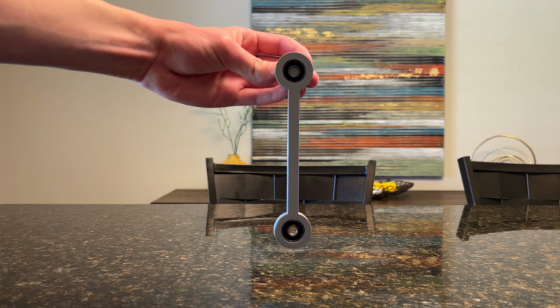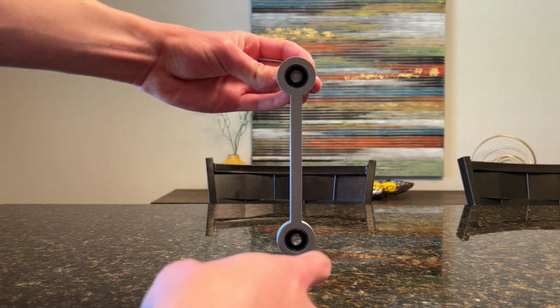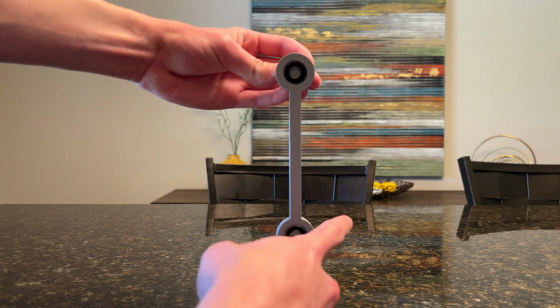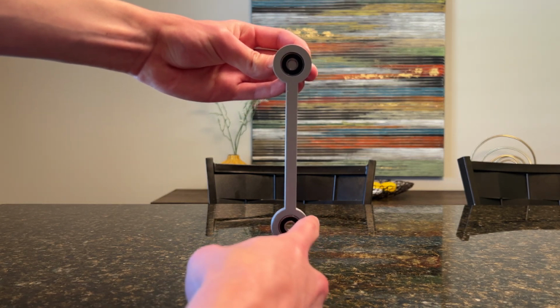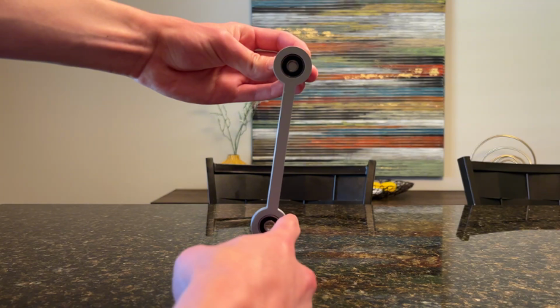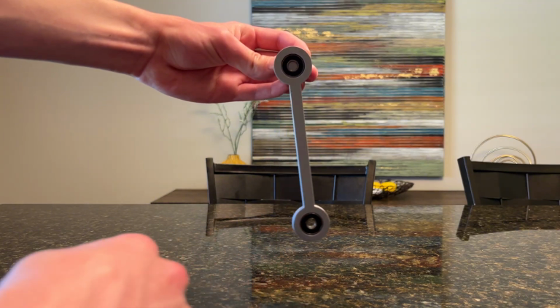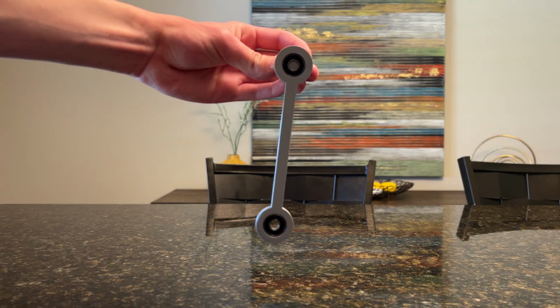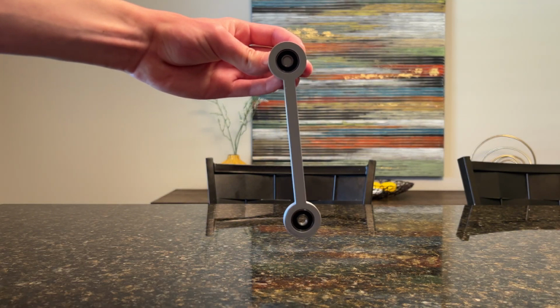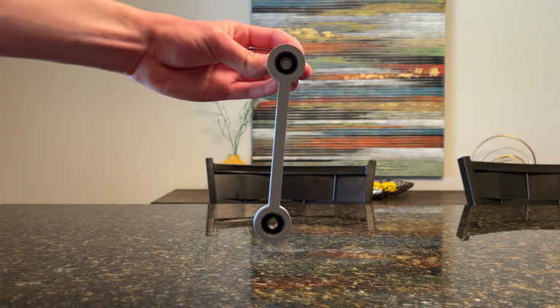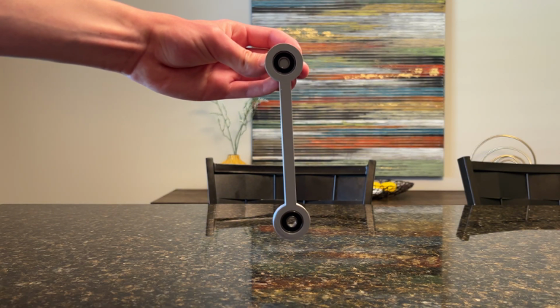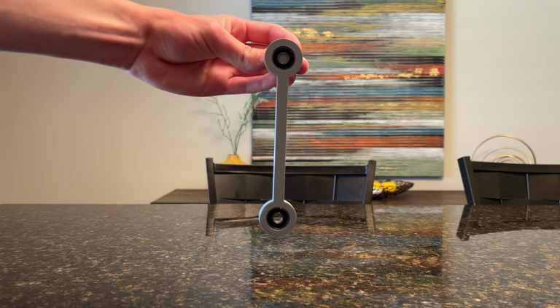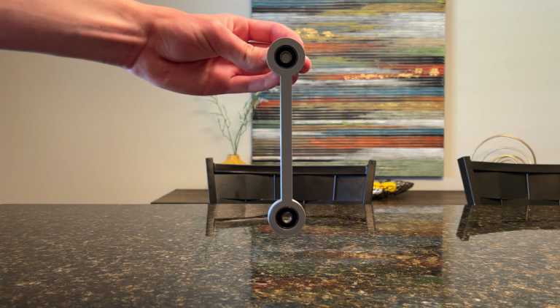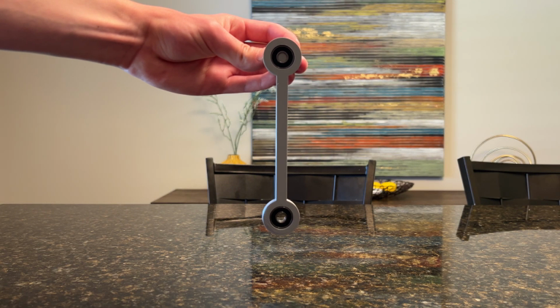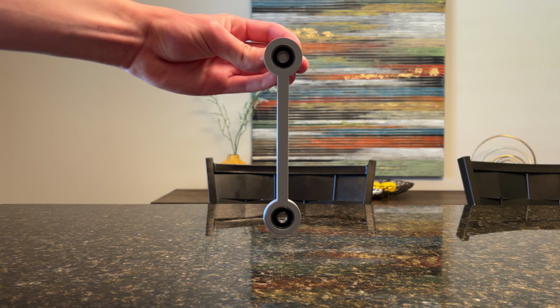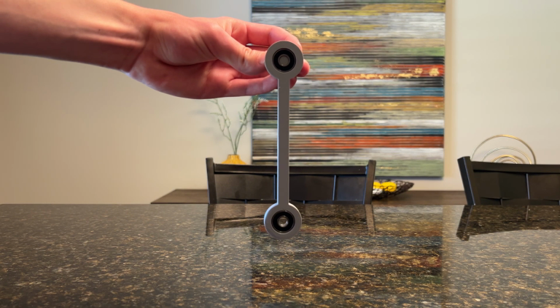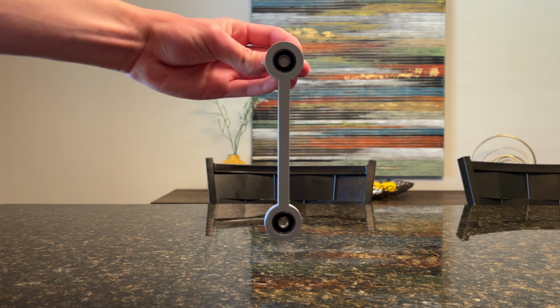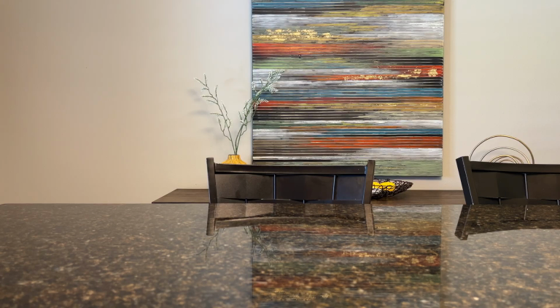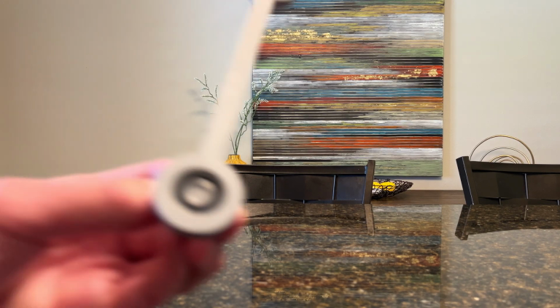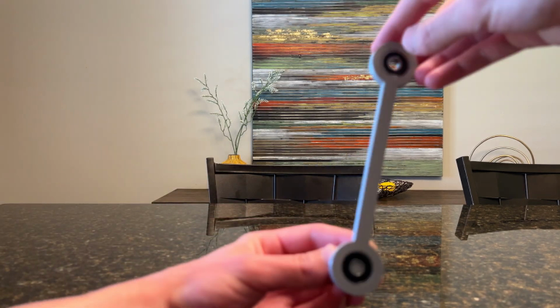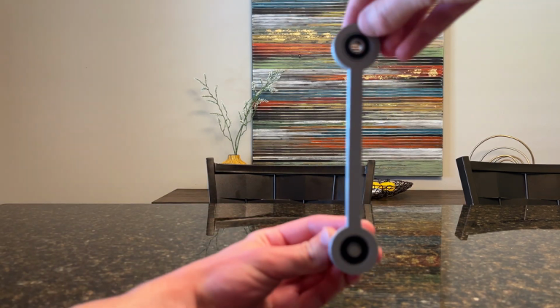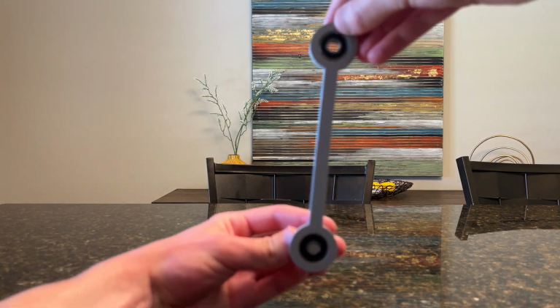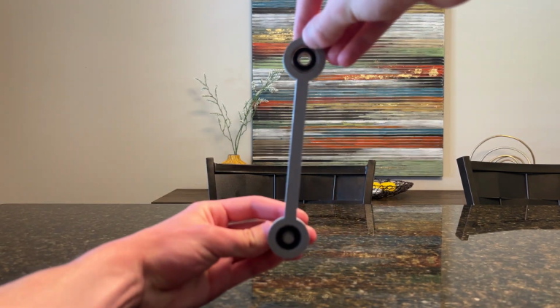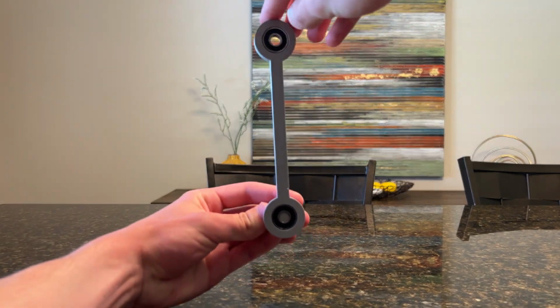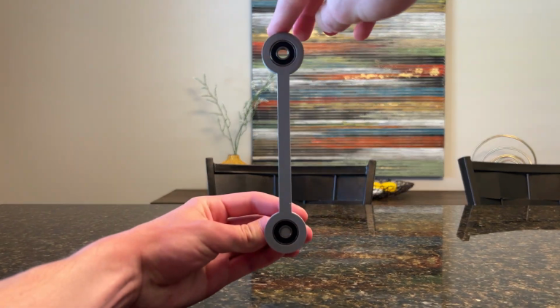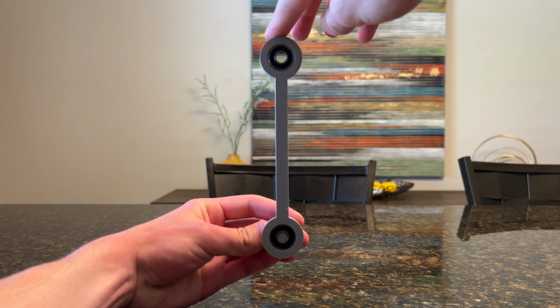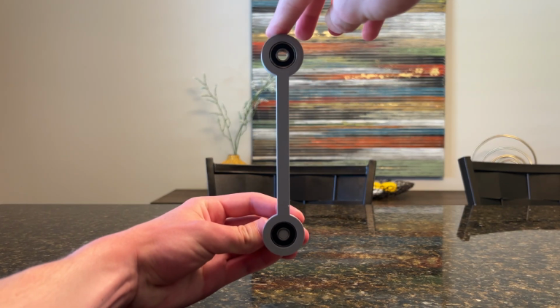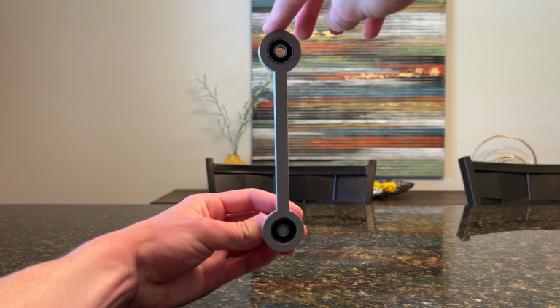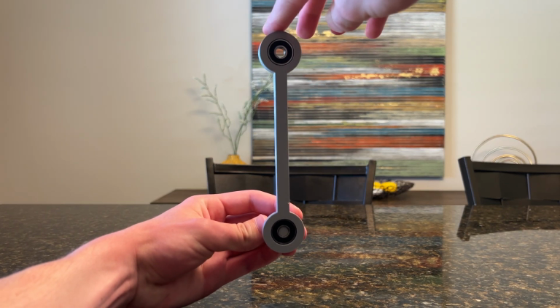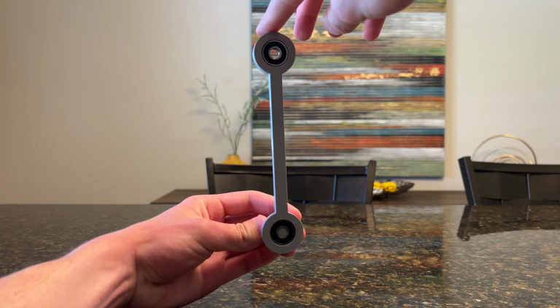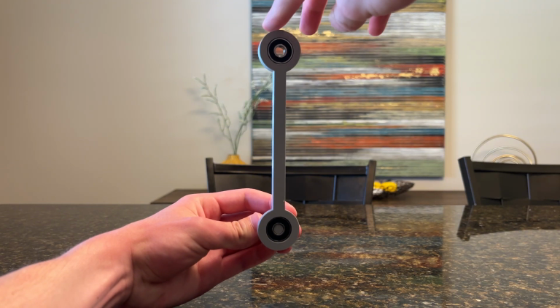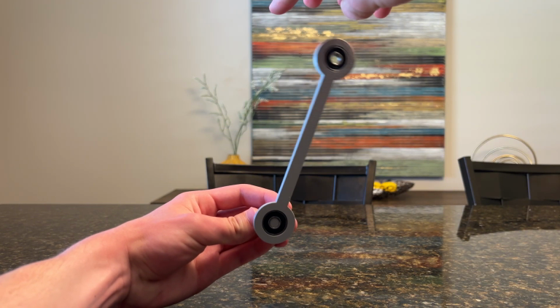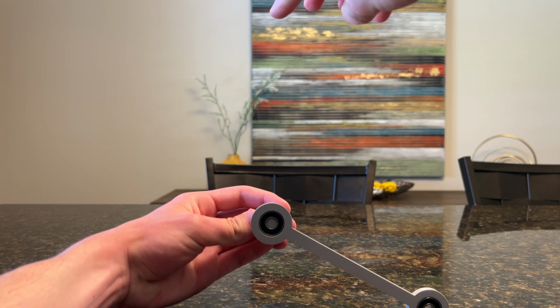Stable equilibrium can be shown by a pendulum hanging down. If it's pushed in one direction, it eventually settles back to where it was. If it's facing up, it would be unstable equilibrium. If it were perfectly centered it would stay there, but any disturbance will cause it to fall.